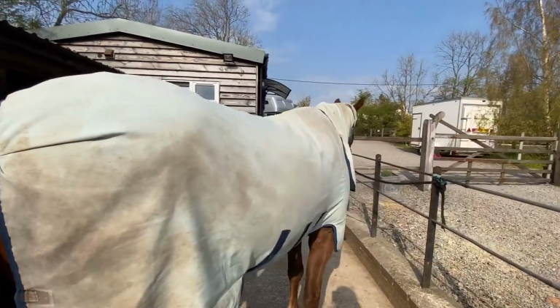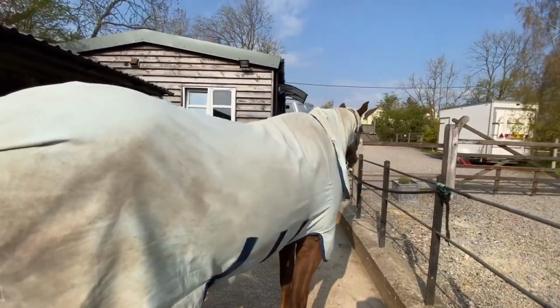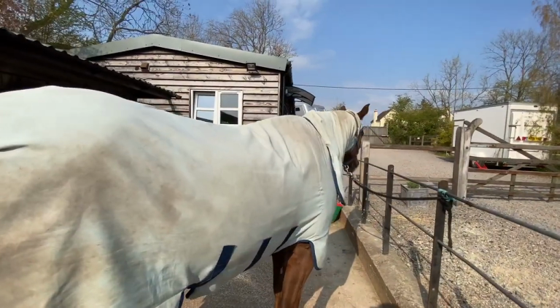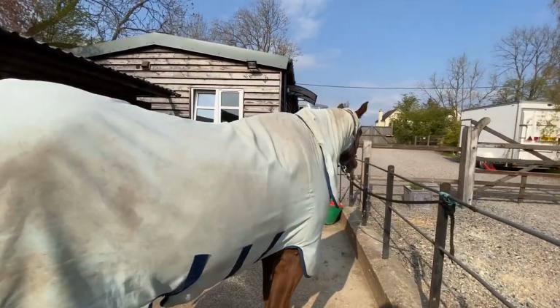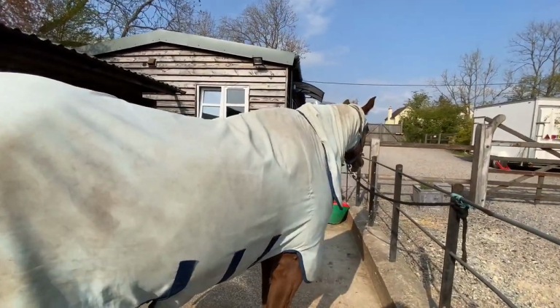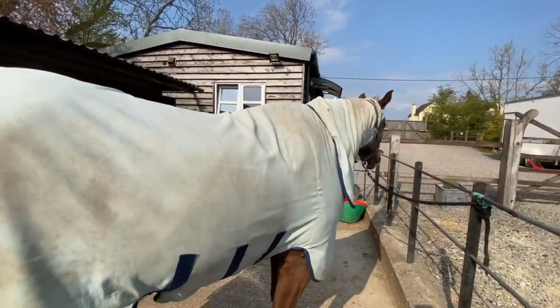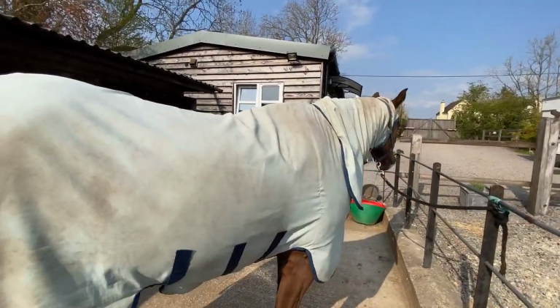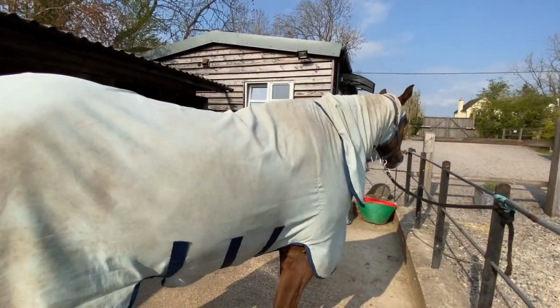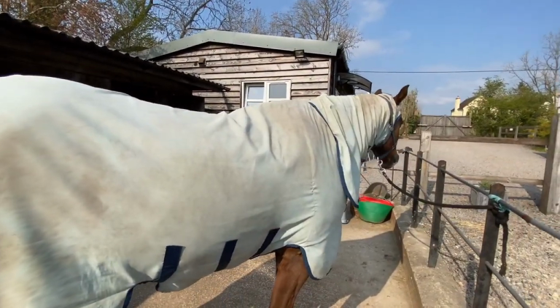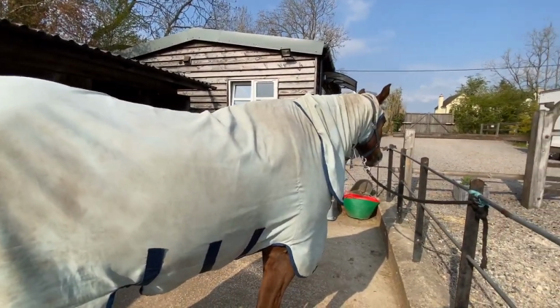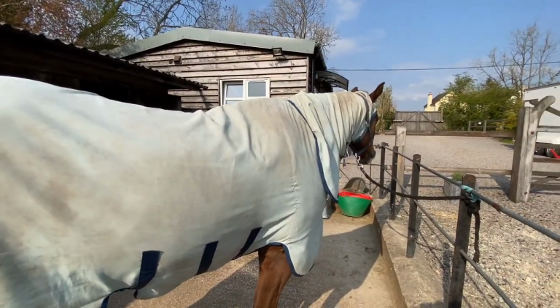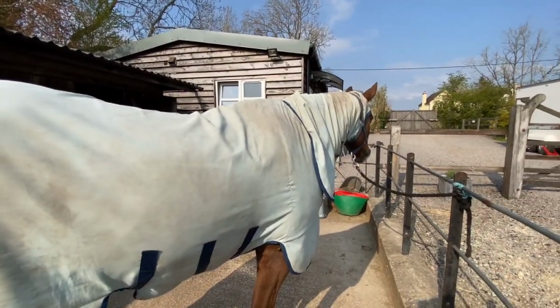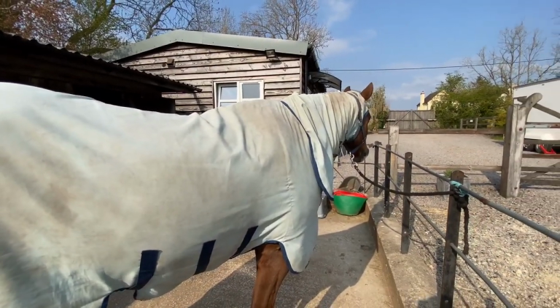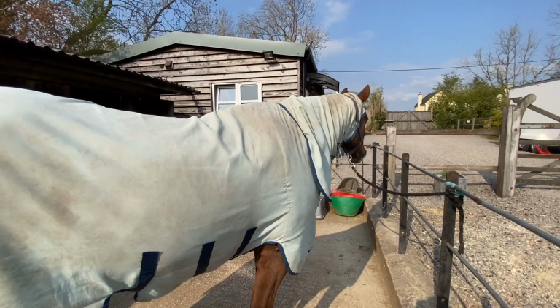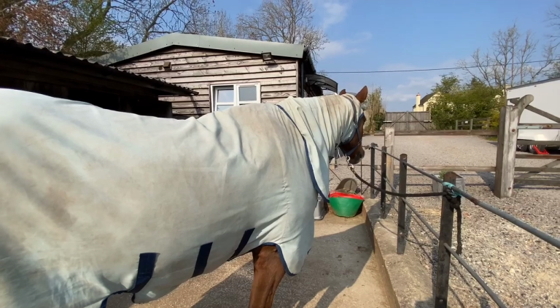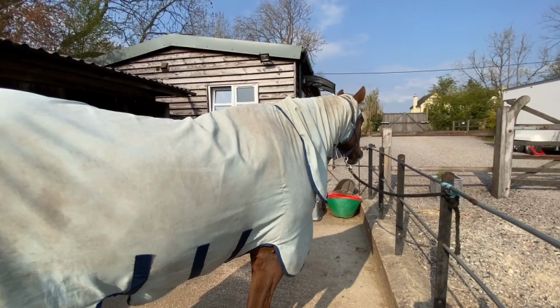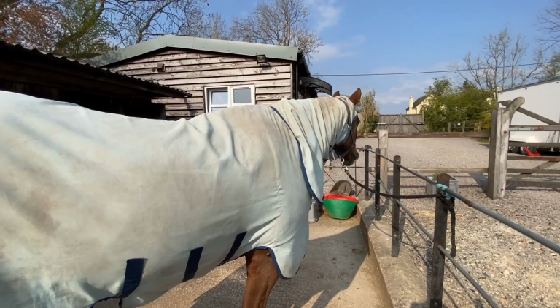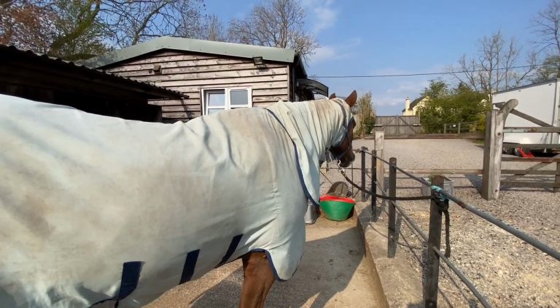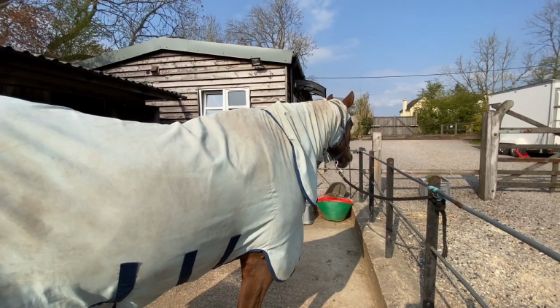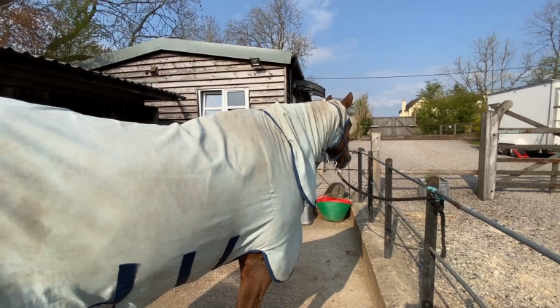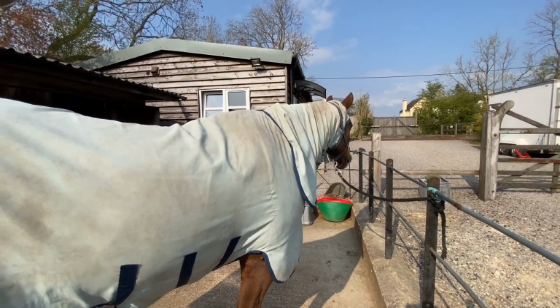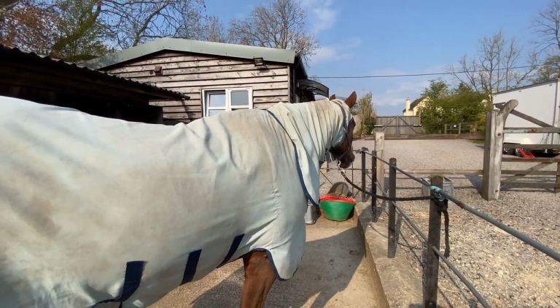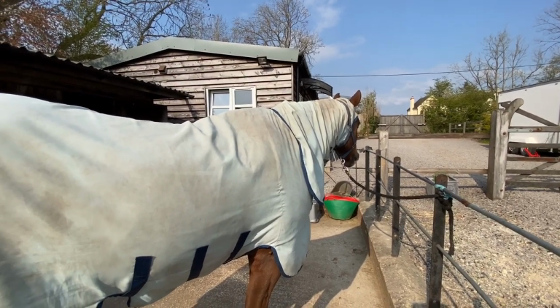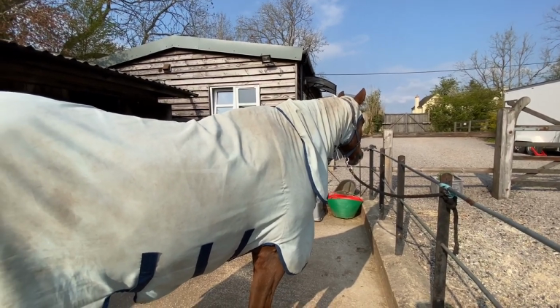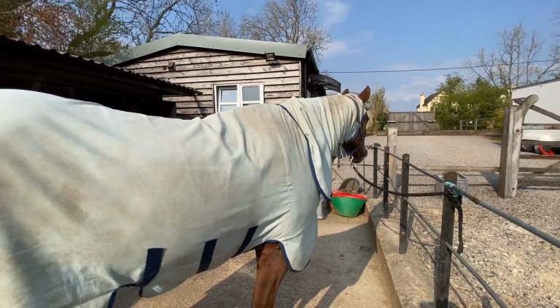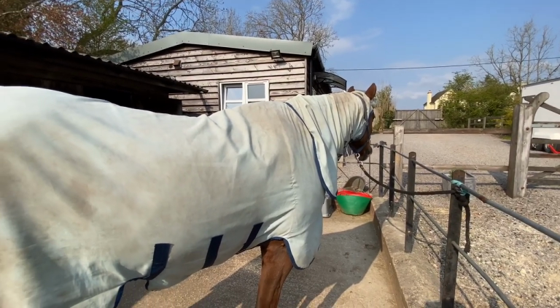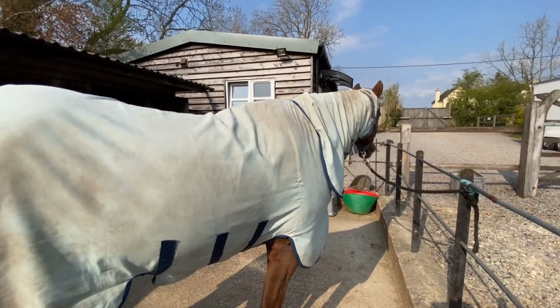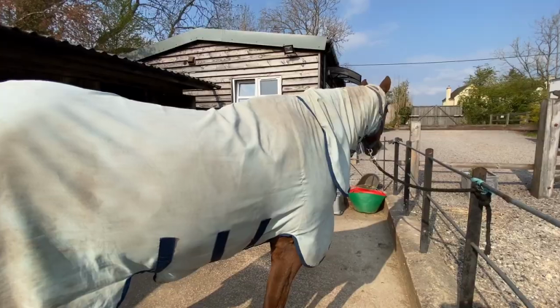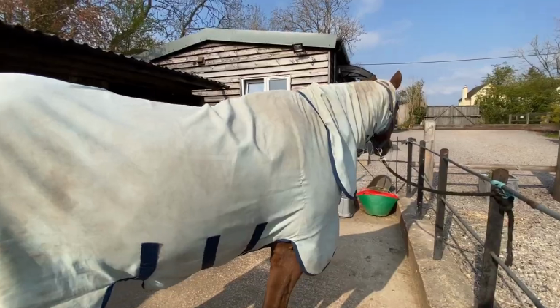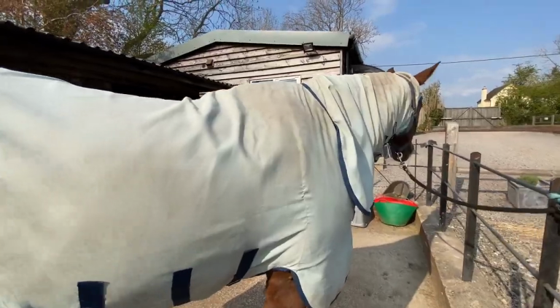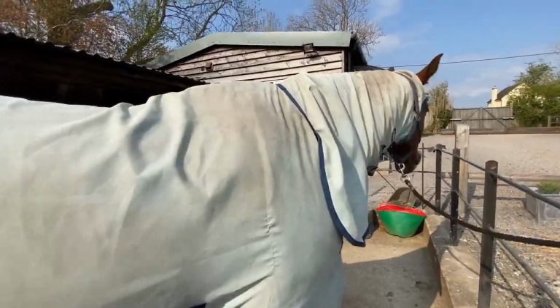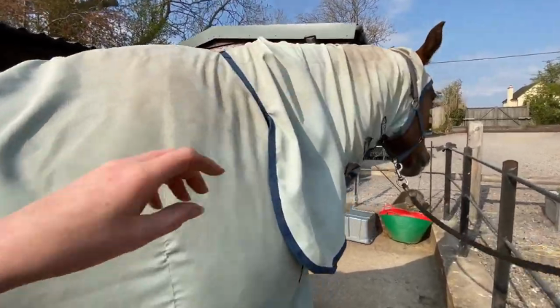I think this is my third one of these rugs — it does get worn through quite quickly. But this is probably not far off my absolute favourite top rug.